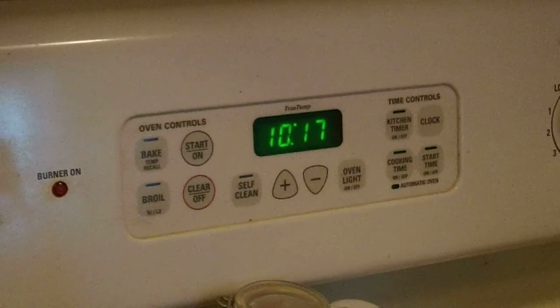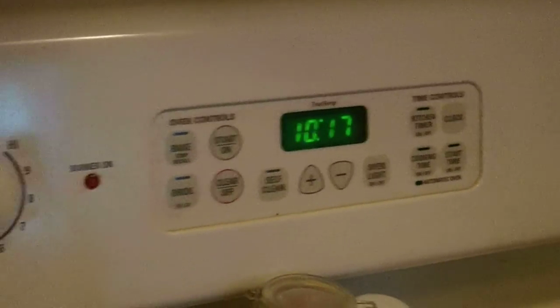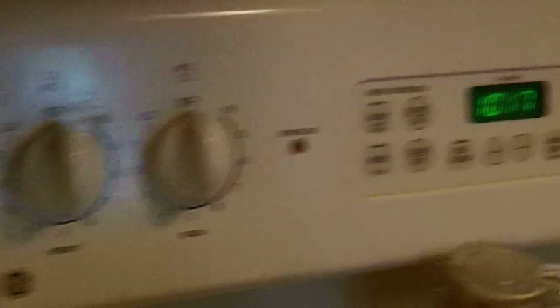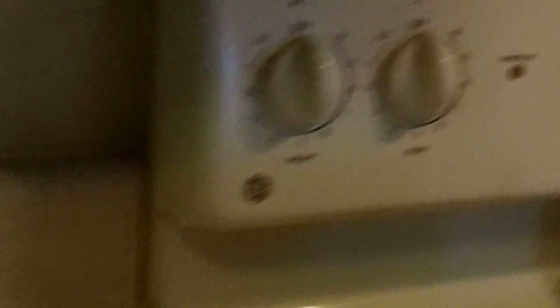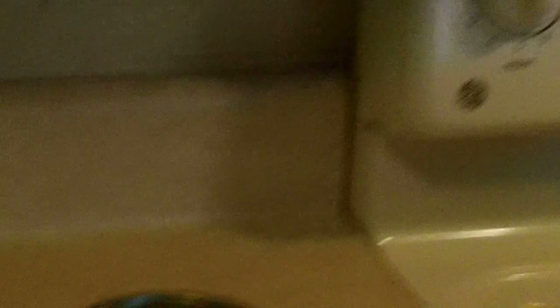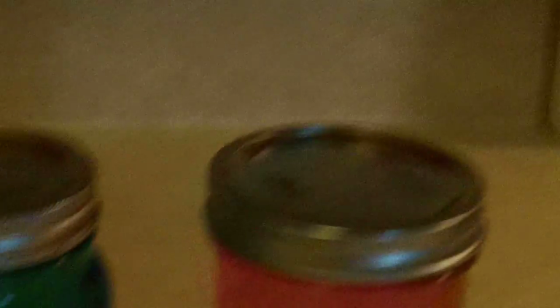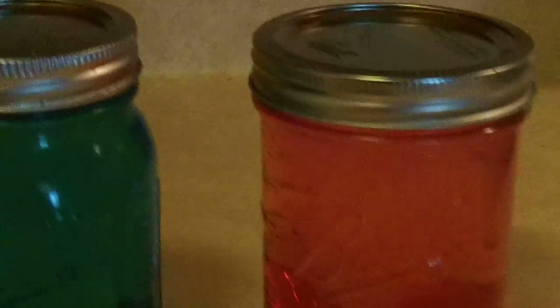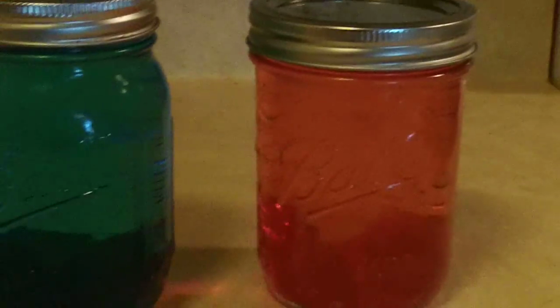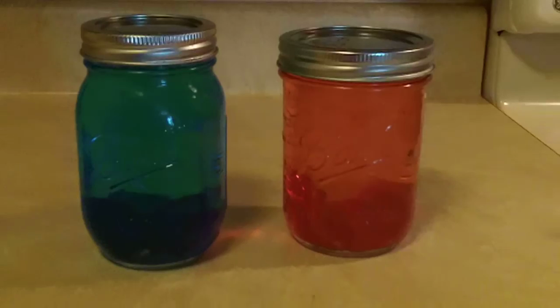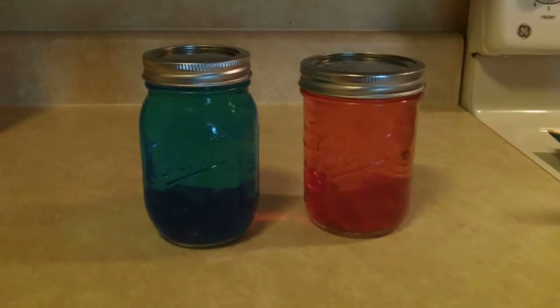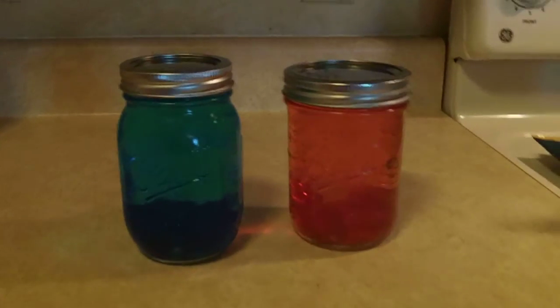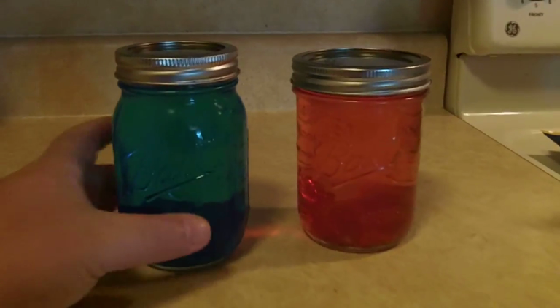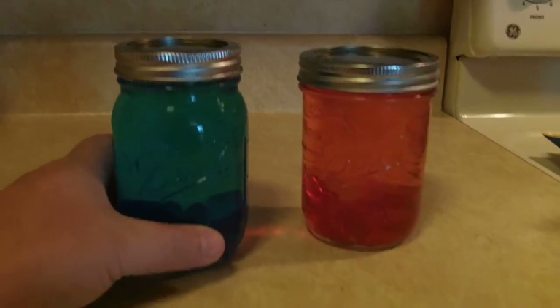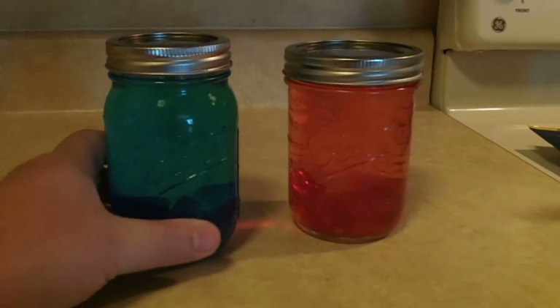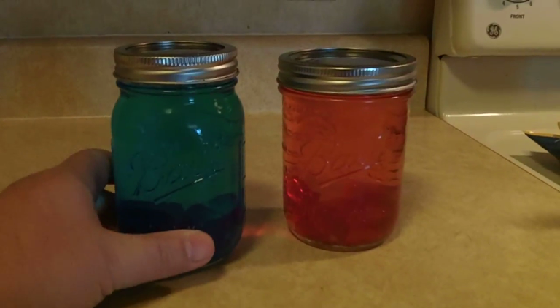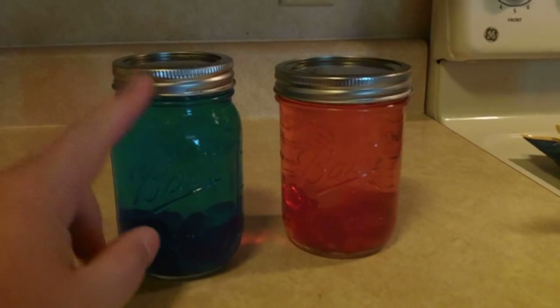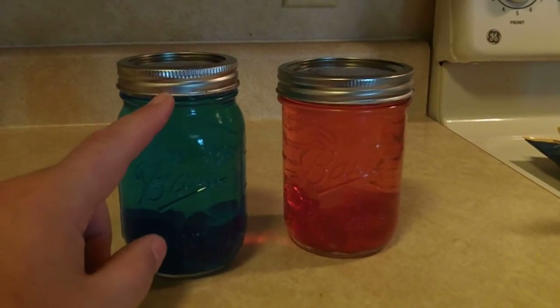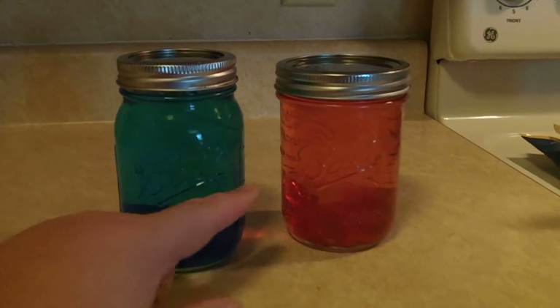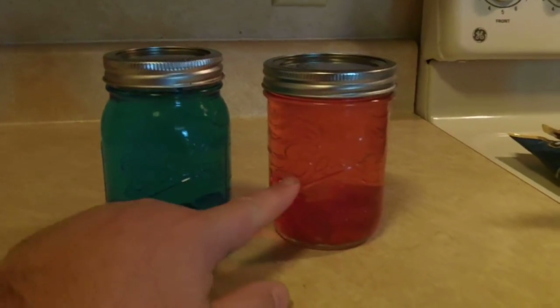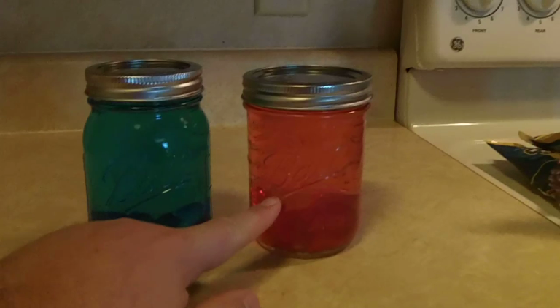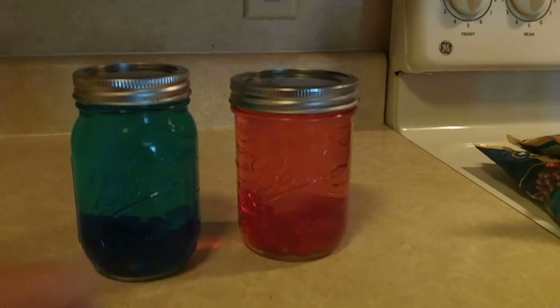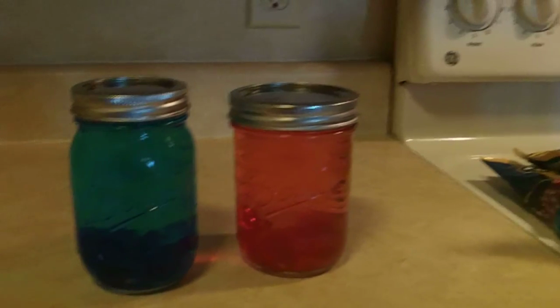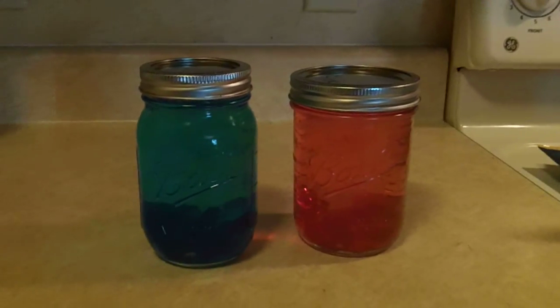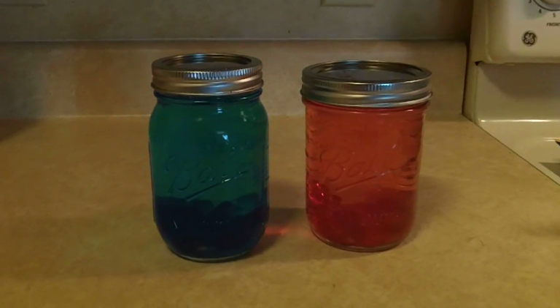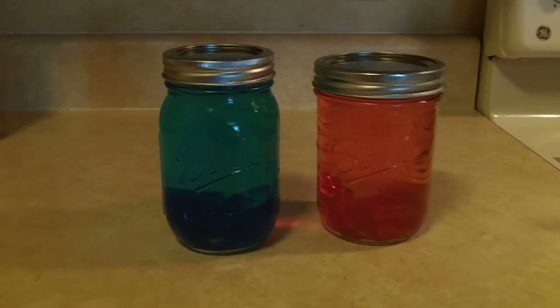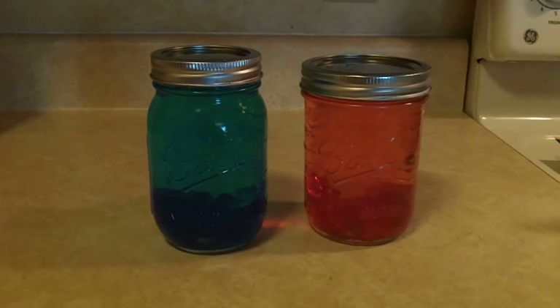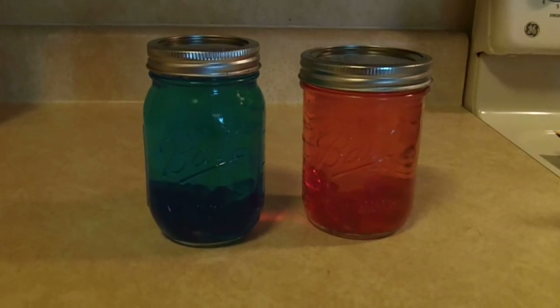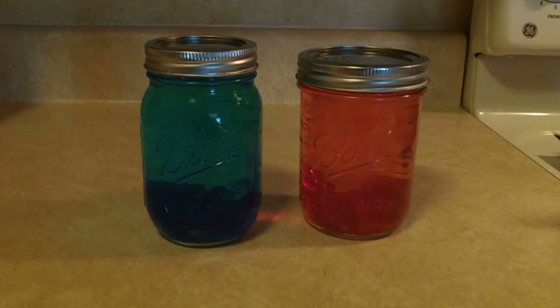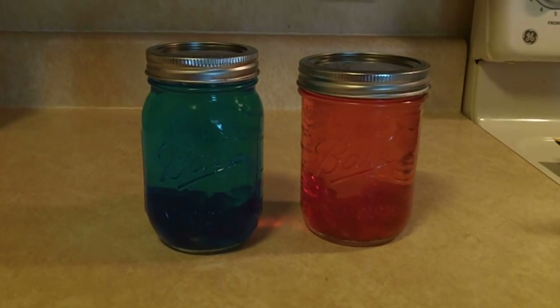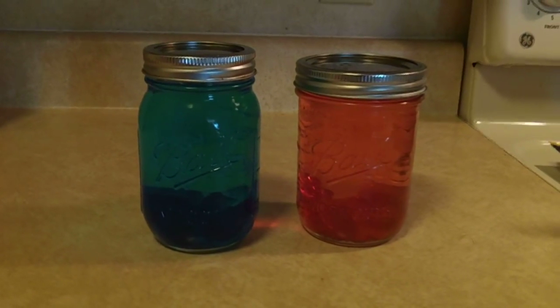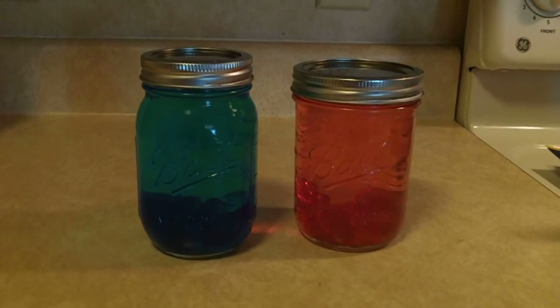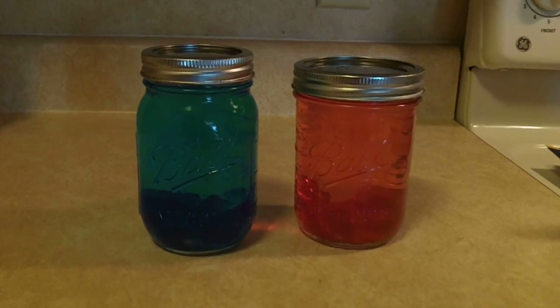It's been about a half hour, and I came in to give these guys a shake, and you can see they're starting to dissolve. This is the blue raspberry, and I made a cherry one after I stopped filming, so it's working. We'll see how it goes.